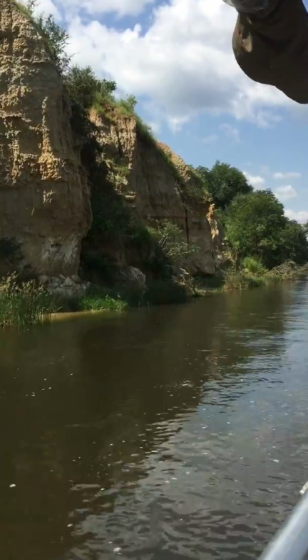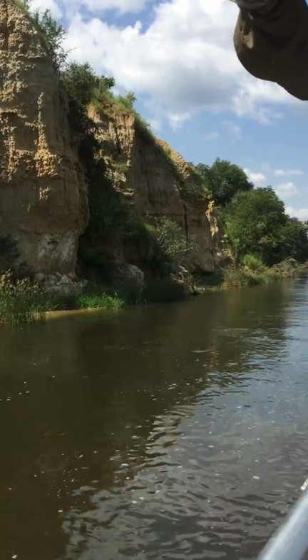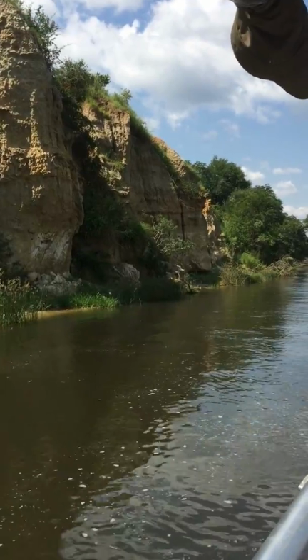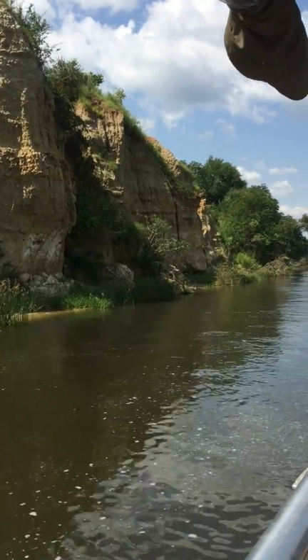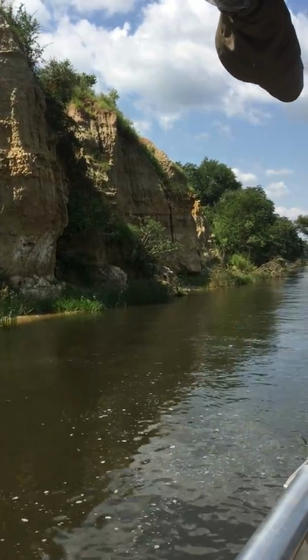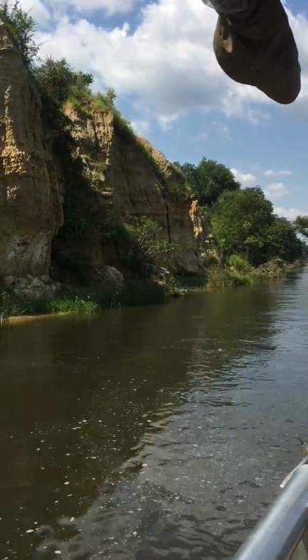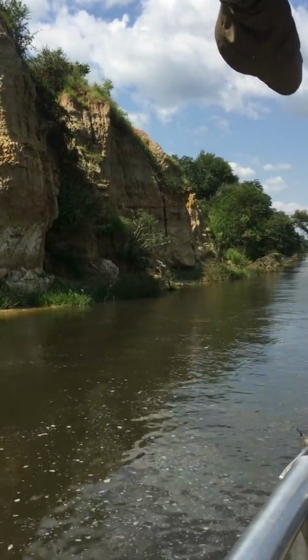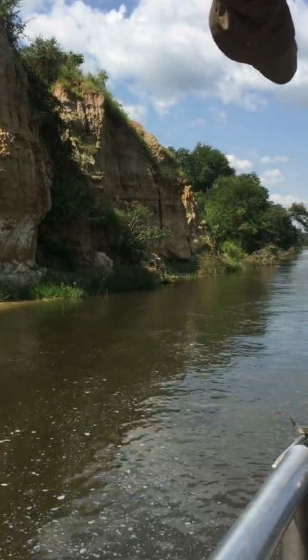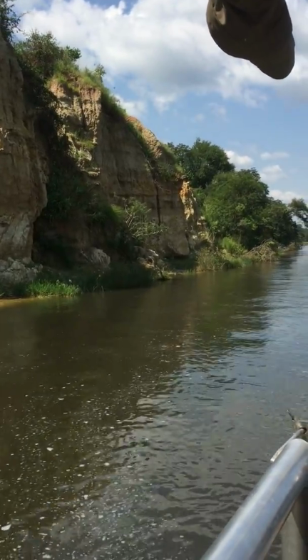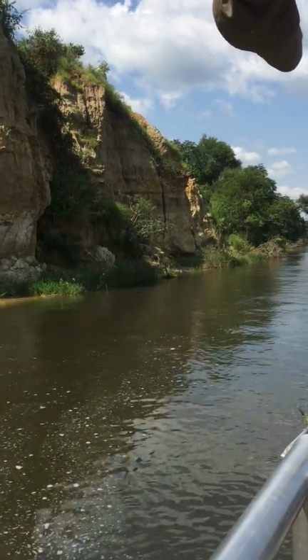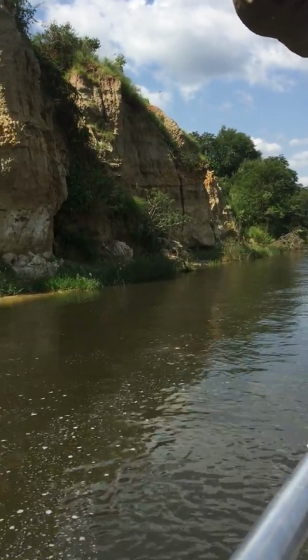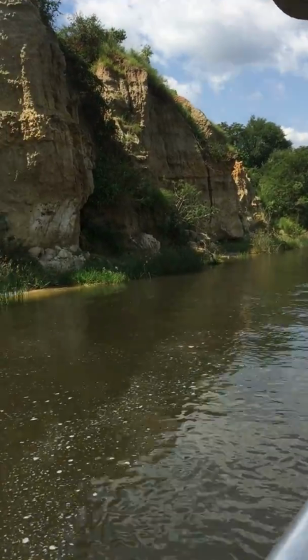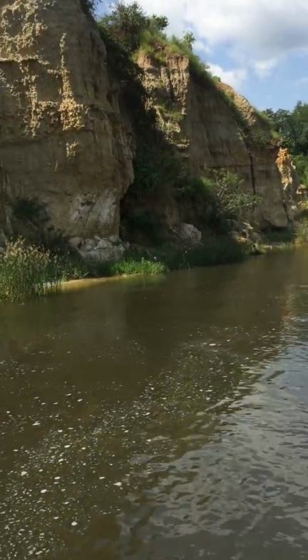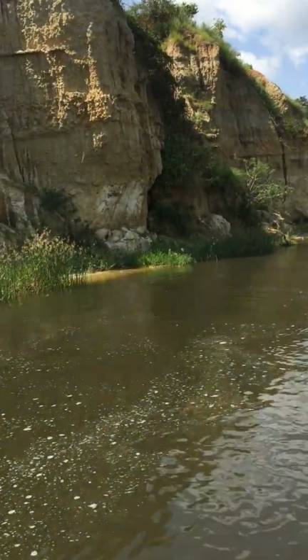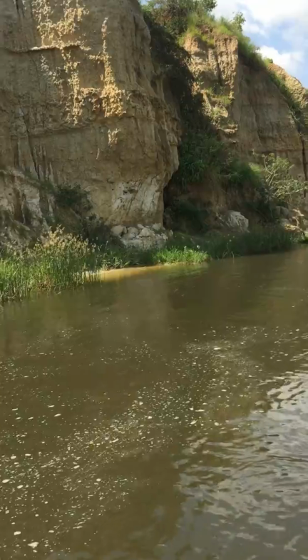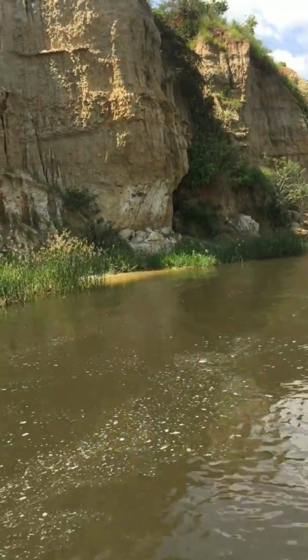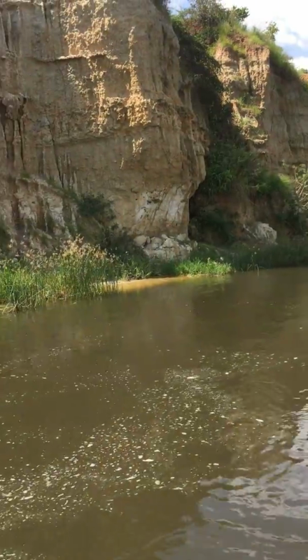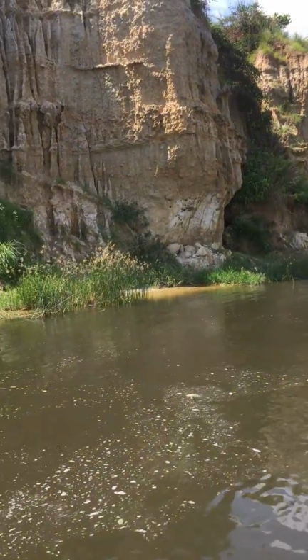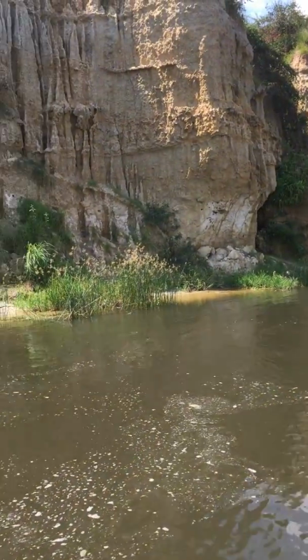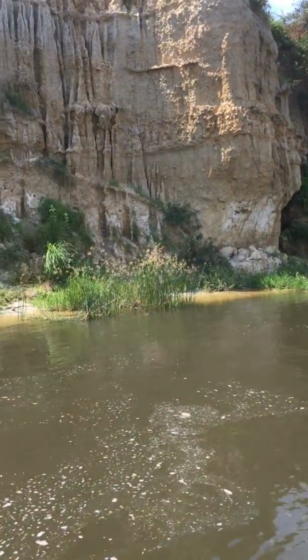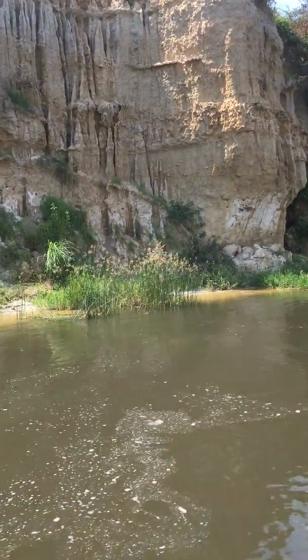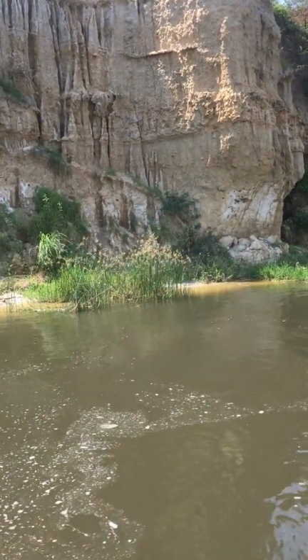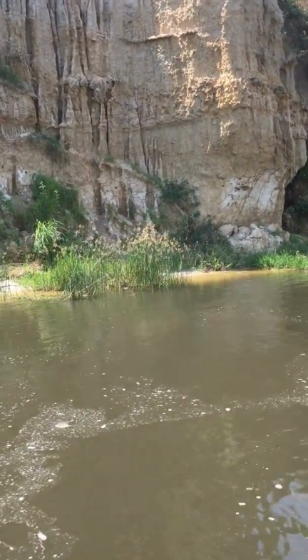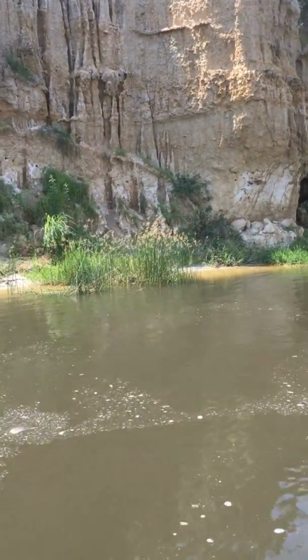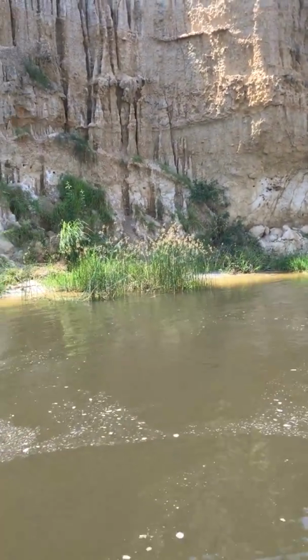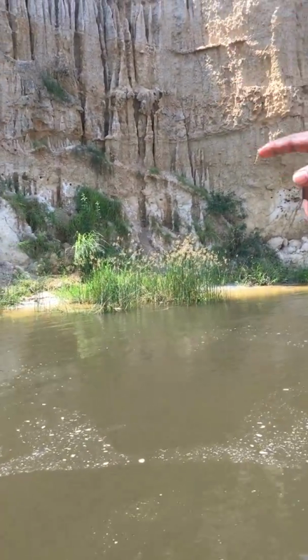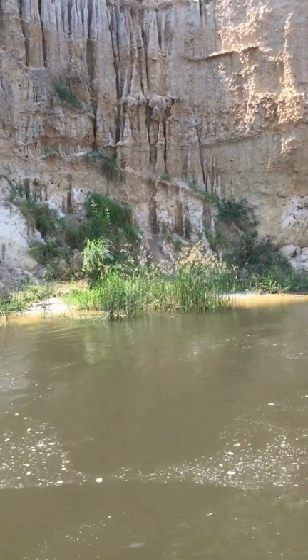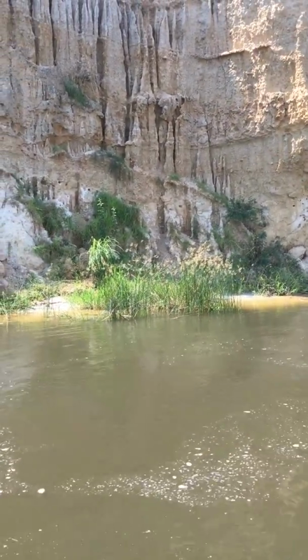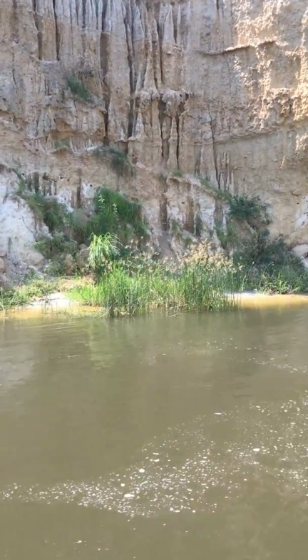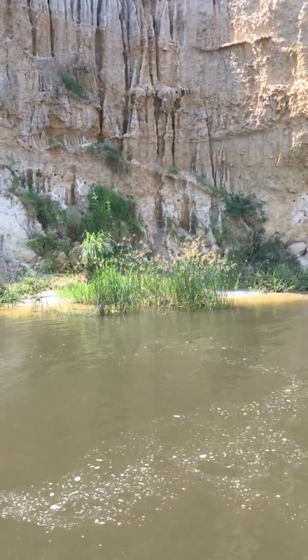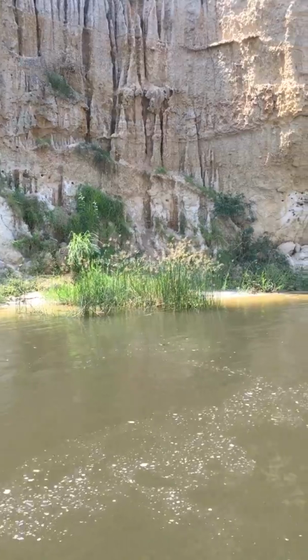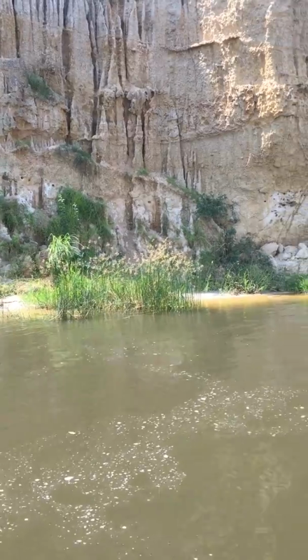And then the small holes, those are for the red-throated bee eaters. So they are the ones pecking those small nests, holes in the cliff.